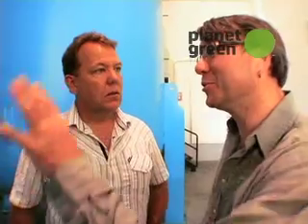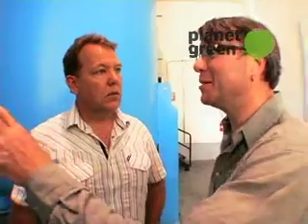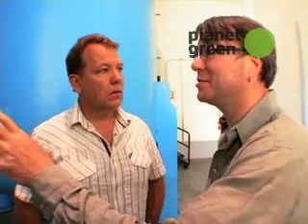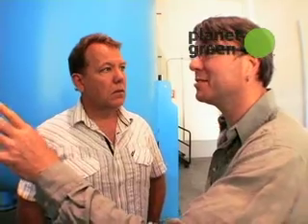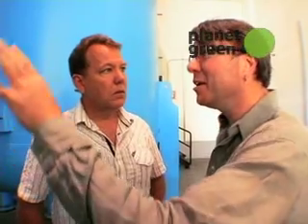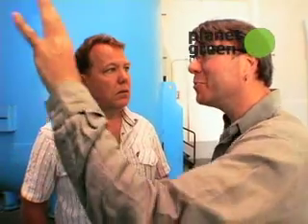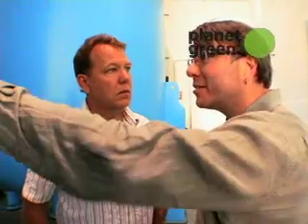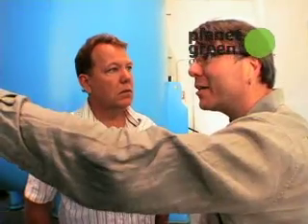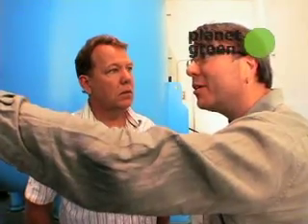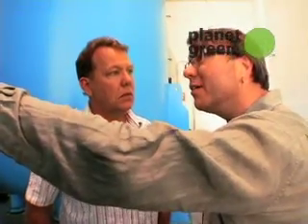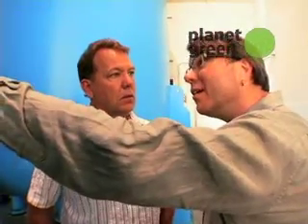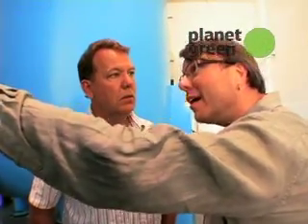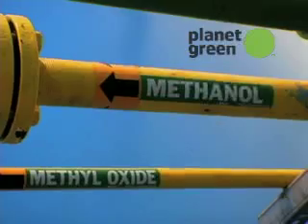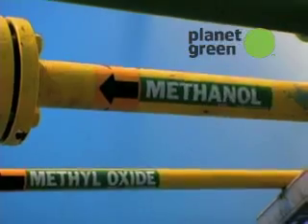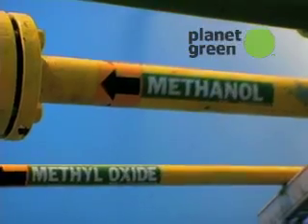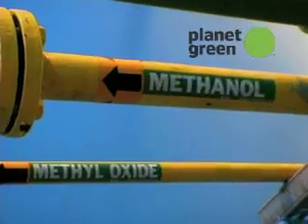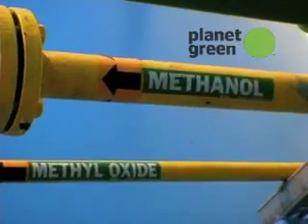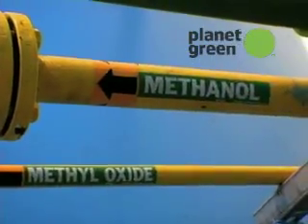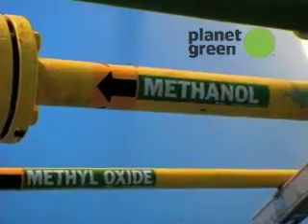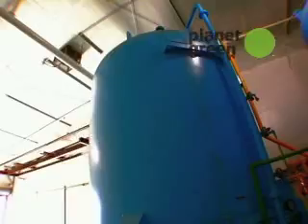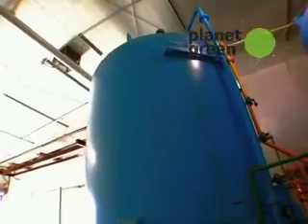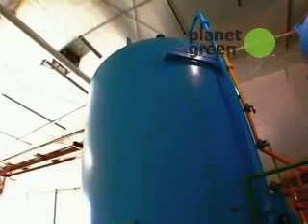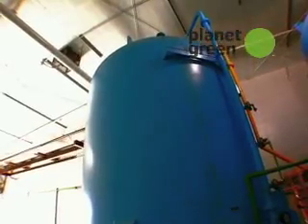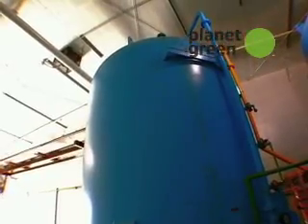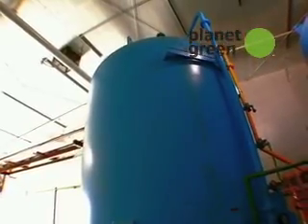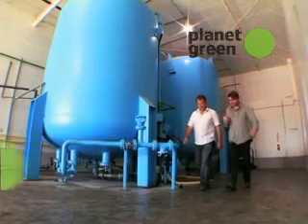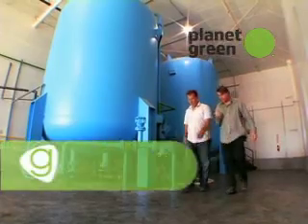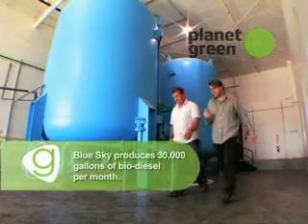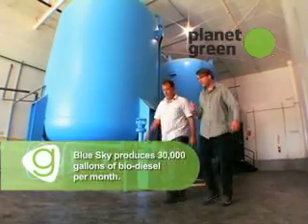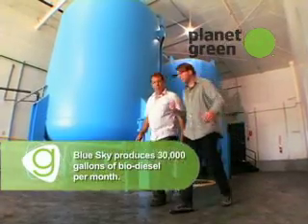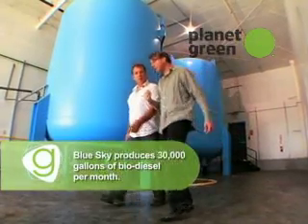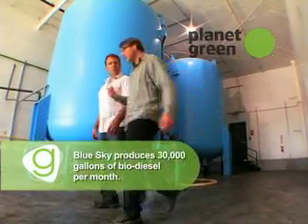So what you're basically saying is you're mixing the methanol and methyl oxide with the fat and over time it becomes biodiesel. That's correct. It's a chemical reaction.